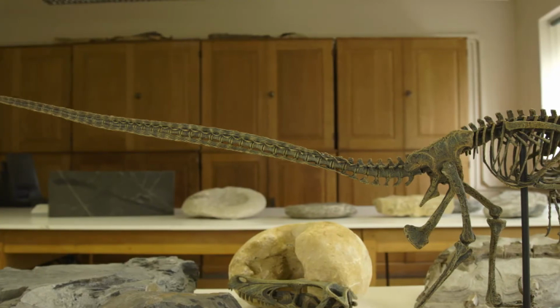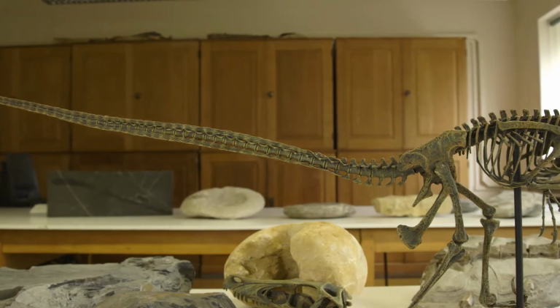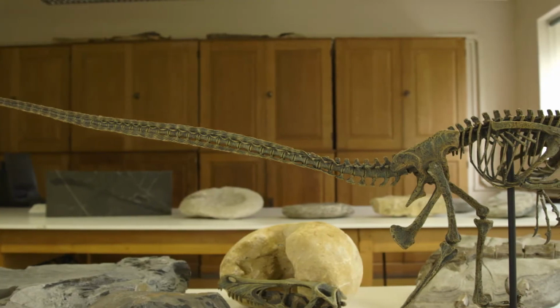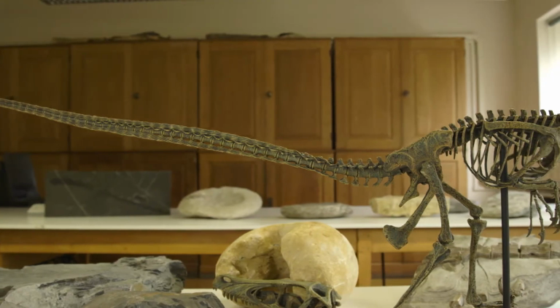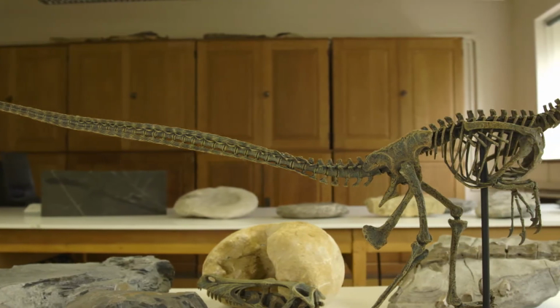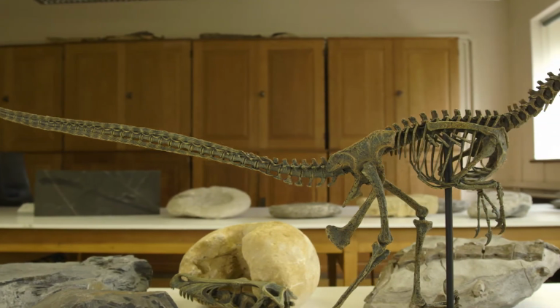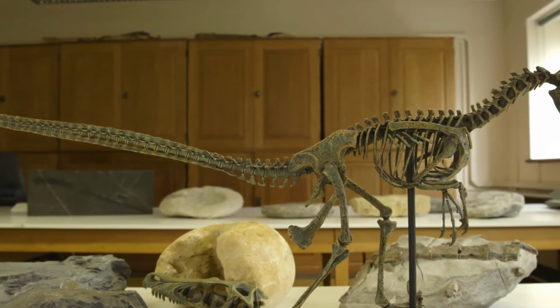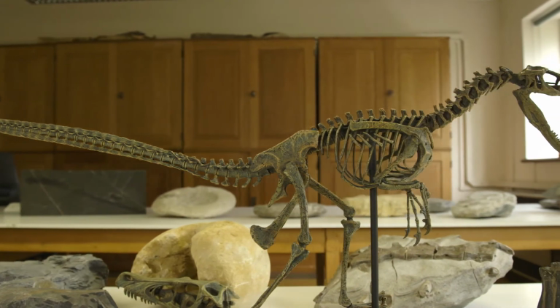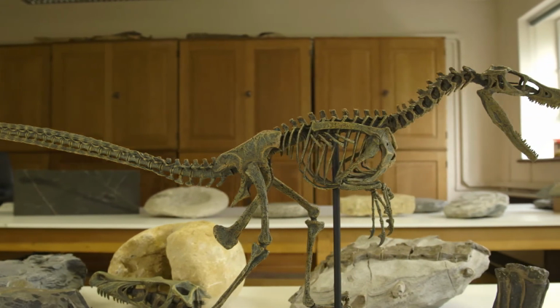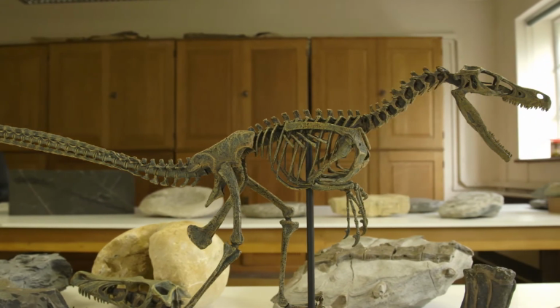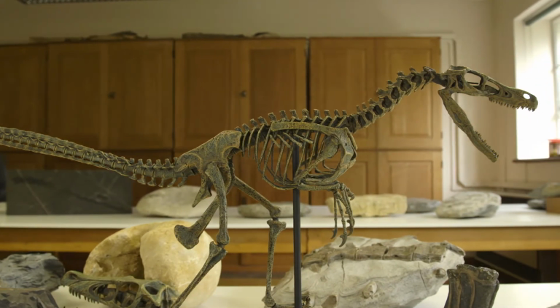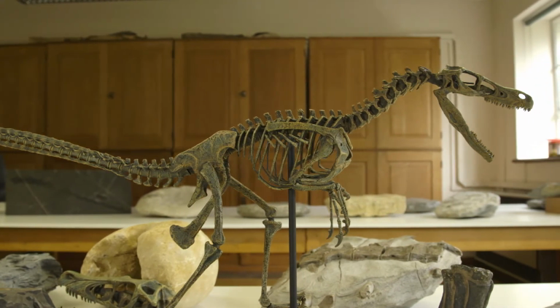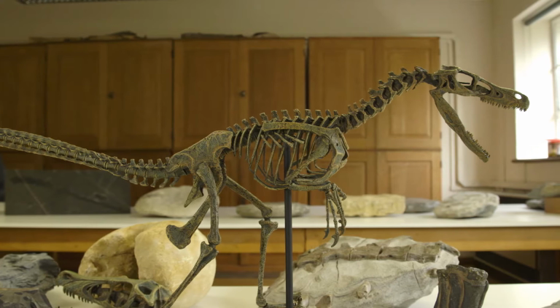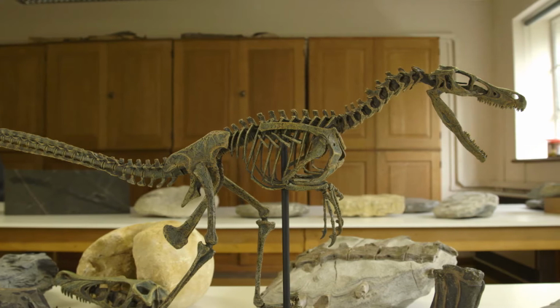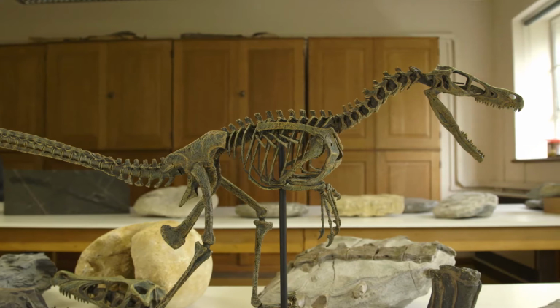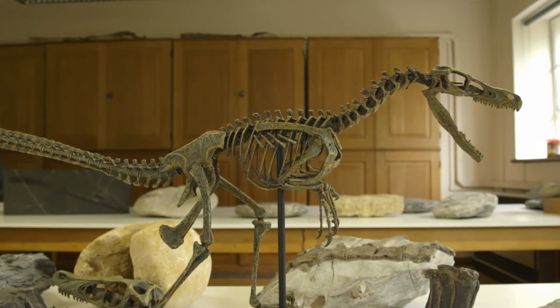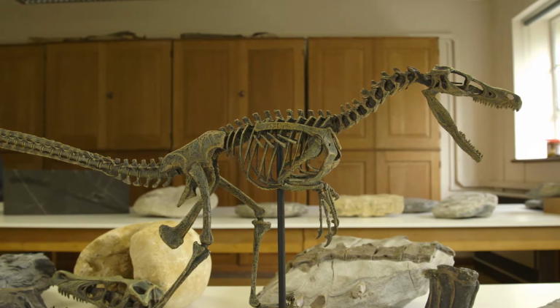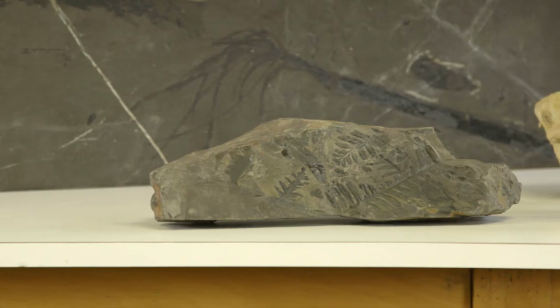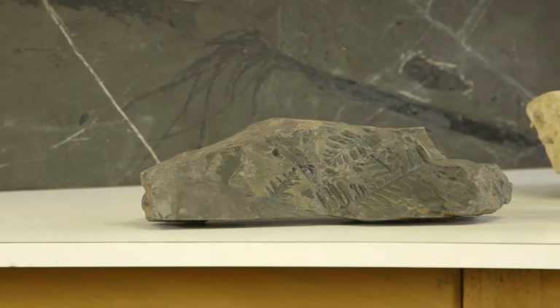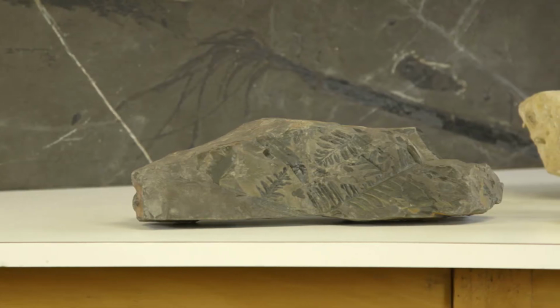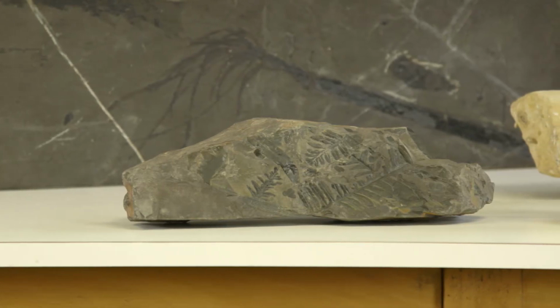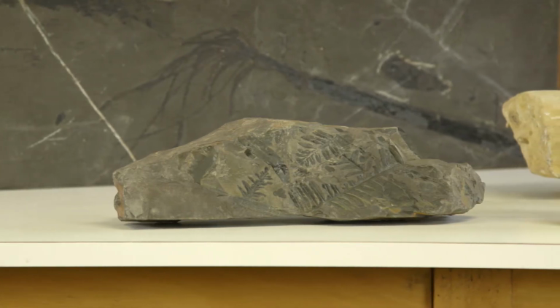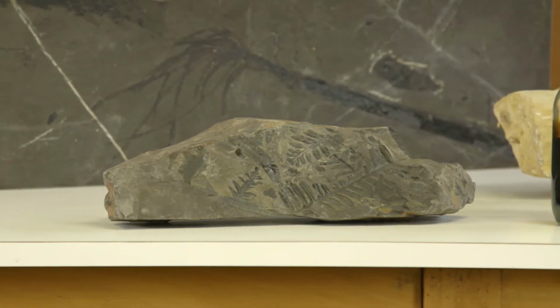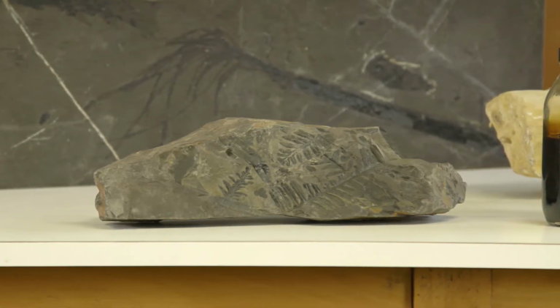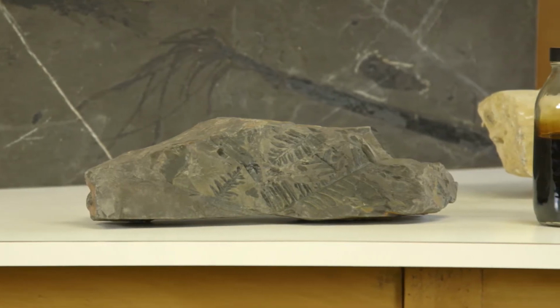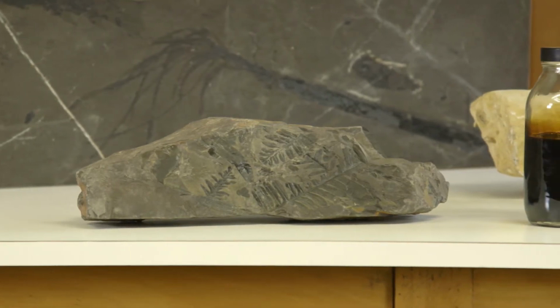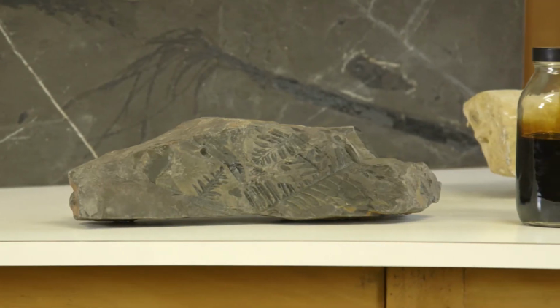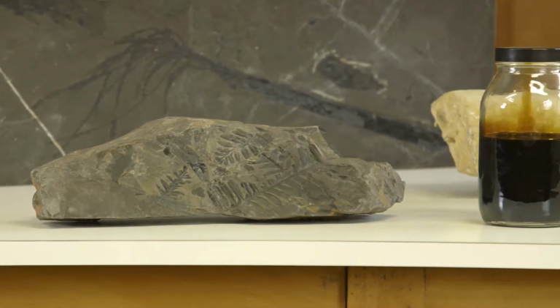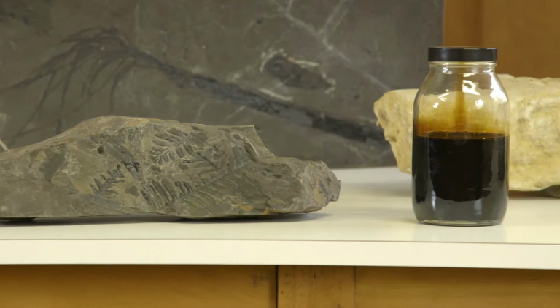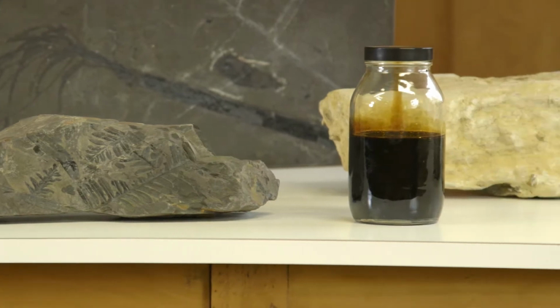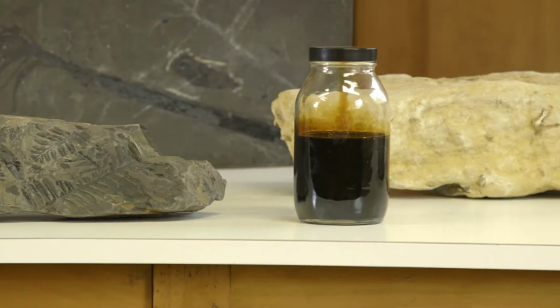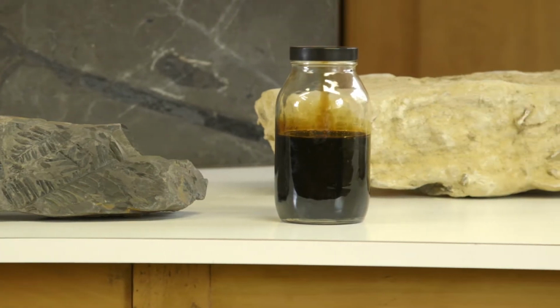Millions and millions of years ago, when dinosaurs roamed the earth, plants grew big and tall and strong. Over time, the plants died and became trapped in the rocks and changed into oil.